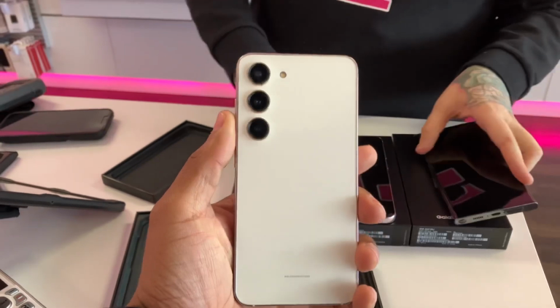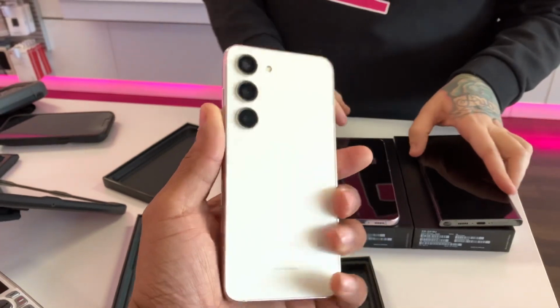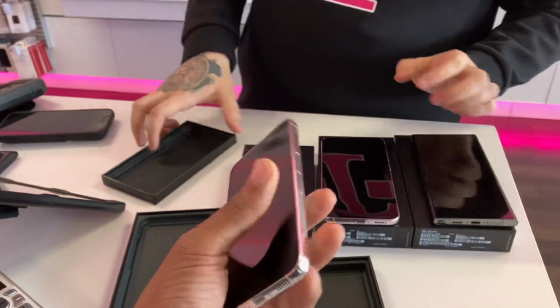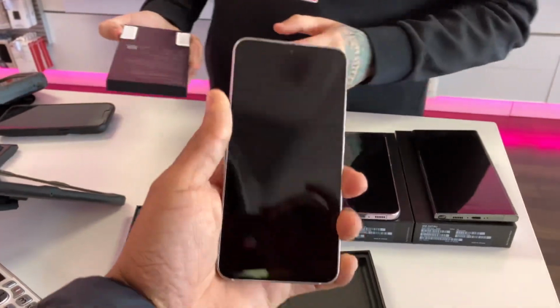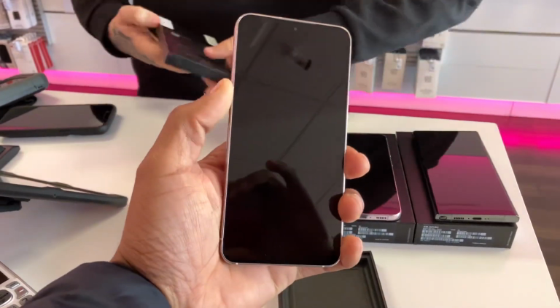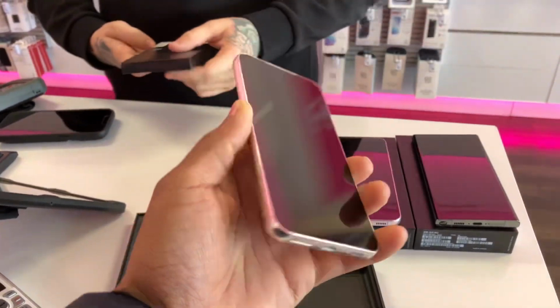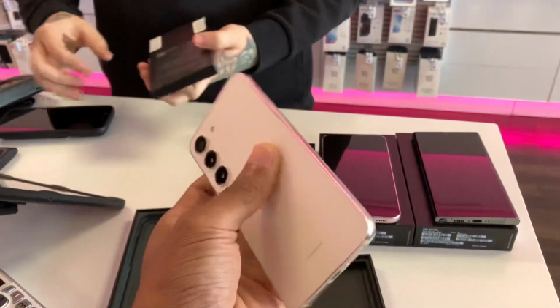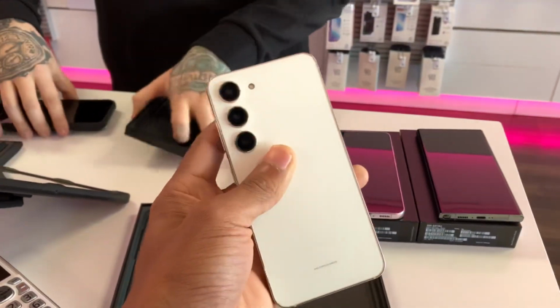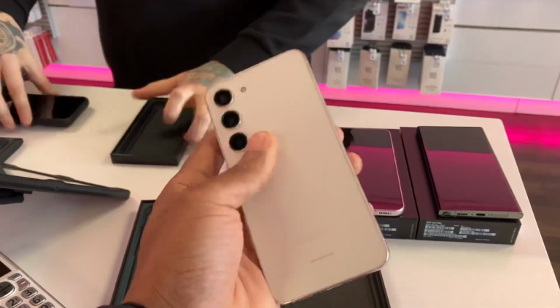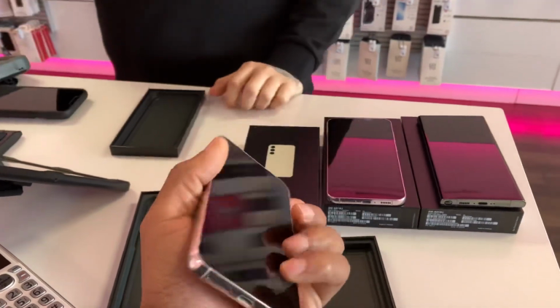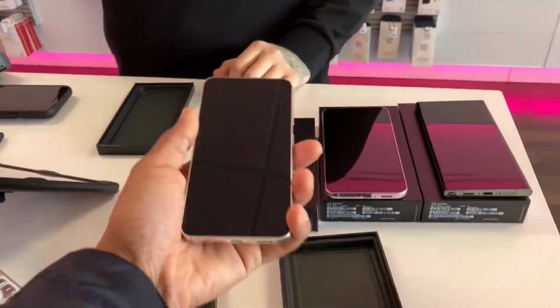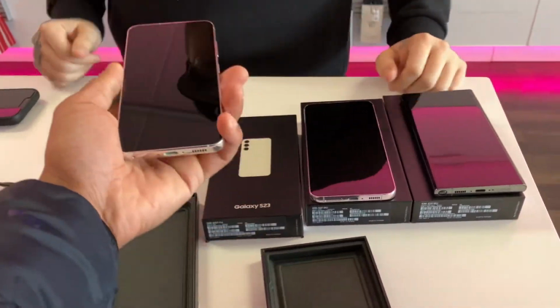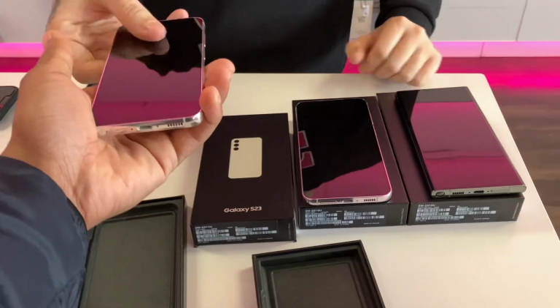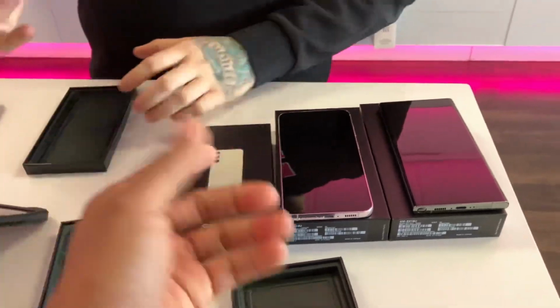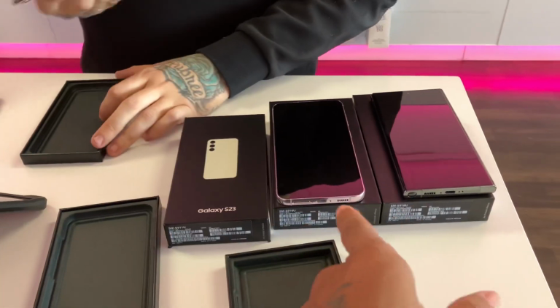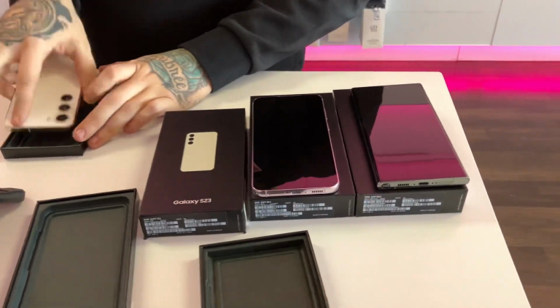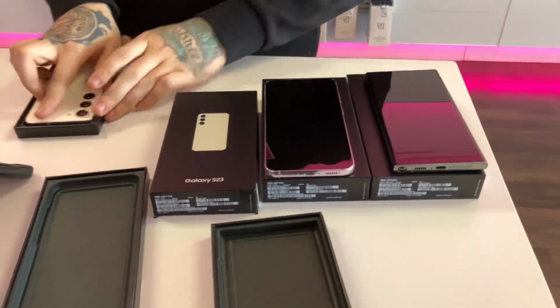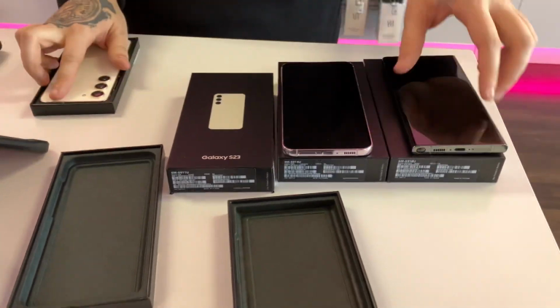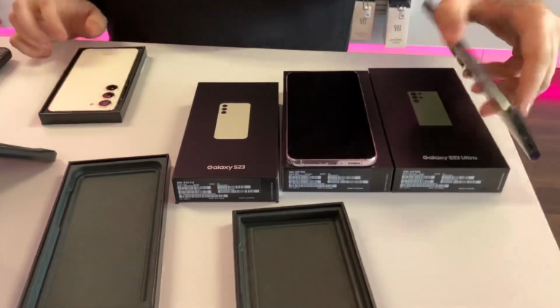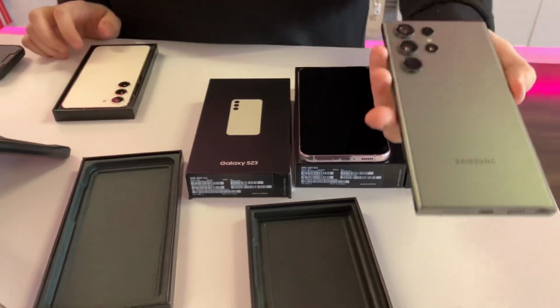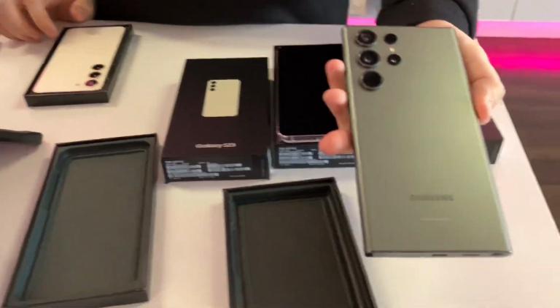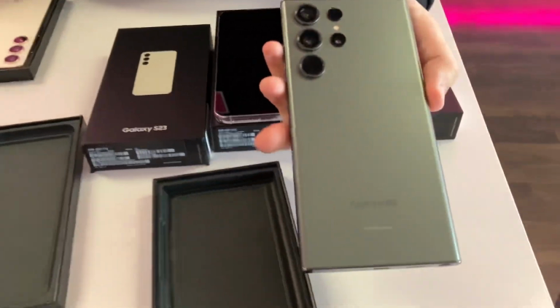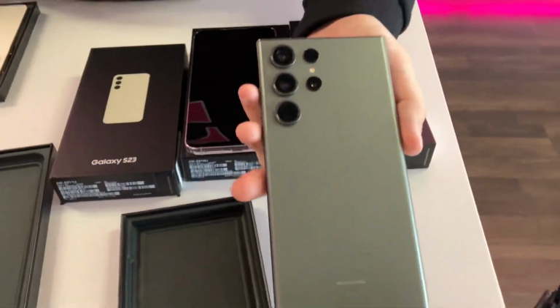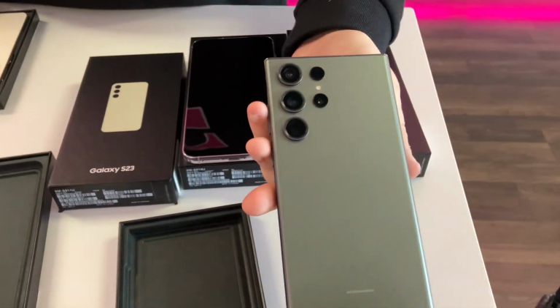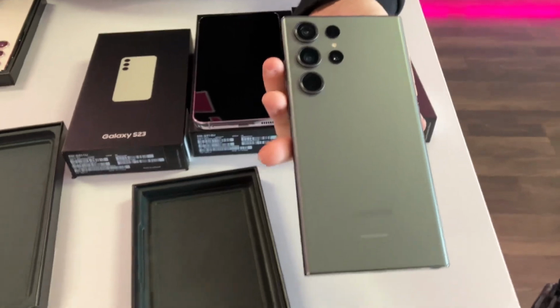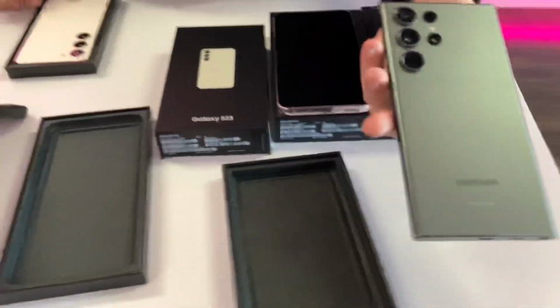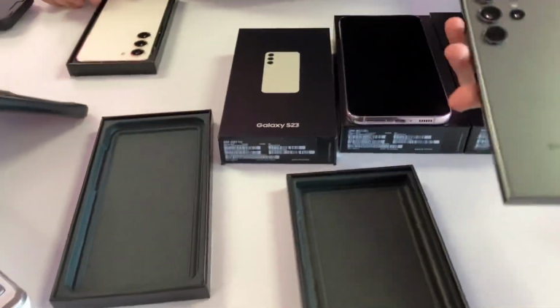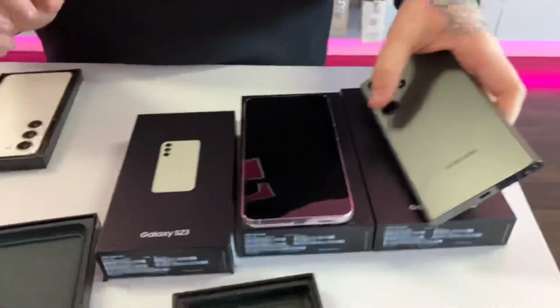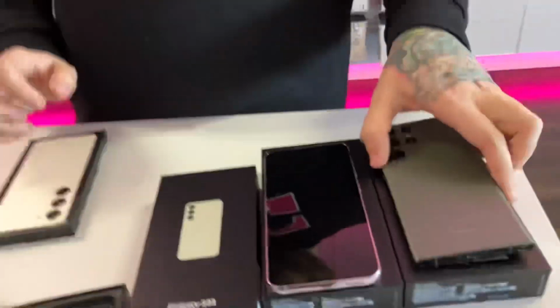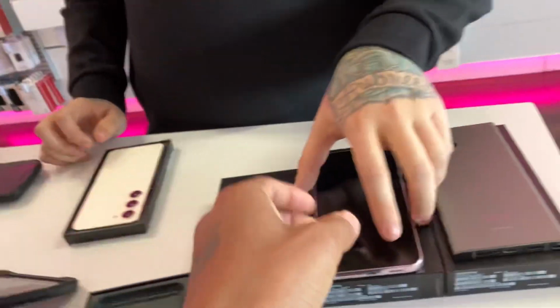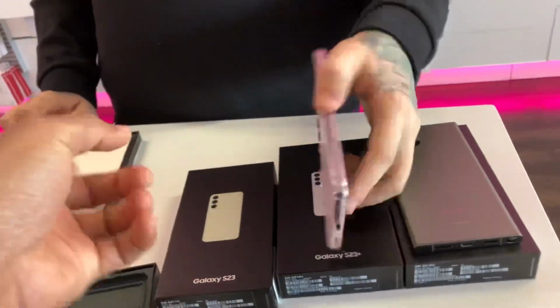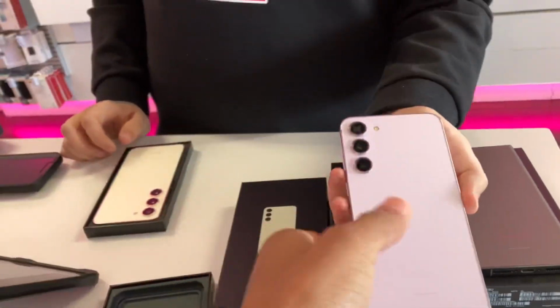Oh yeah, they fixed that with this one. That's nice. Was that green? Yeah, the Ultra is the green one — it's like a midnight green.